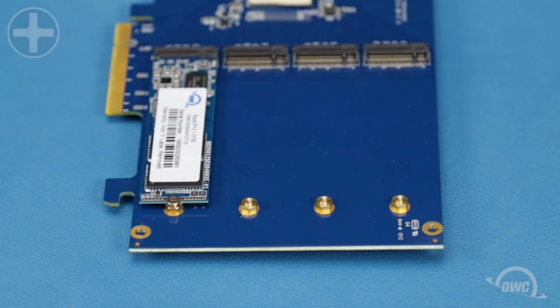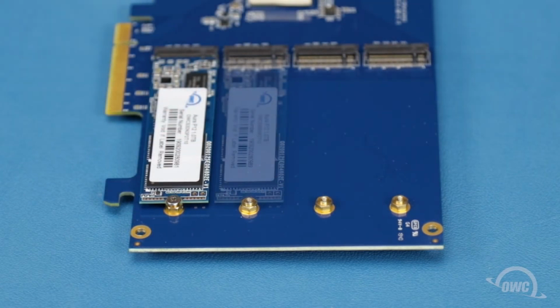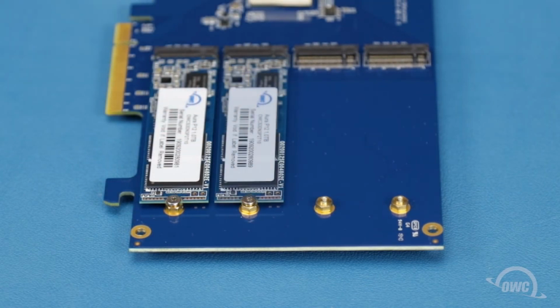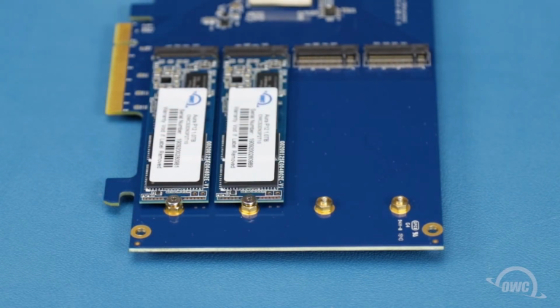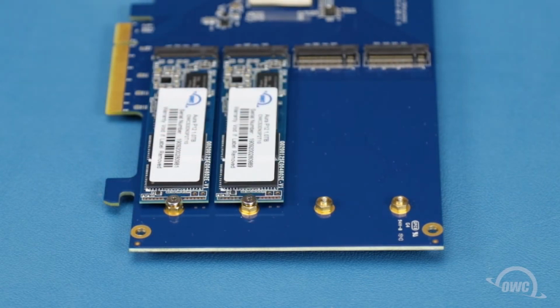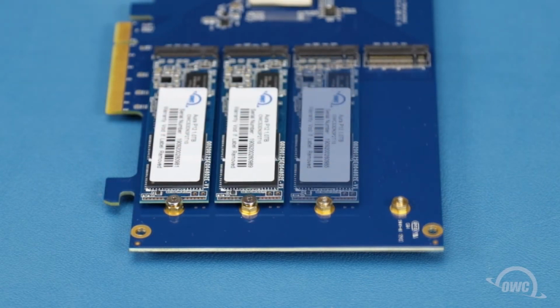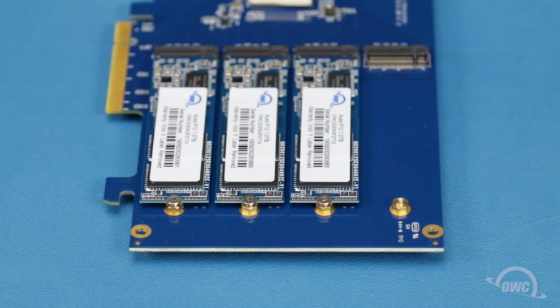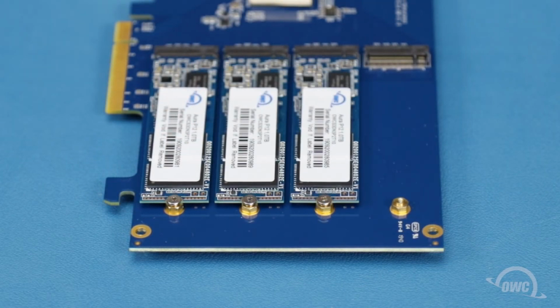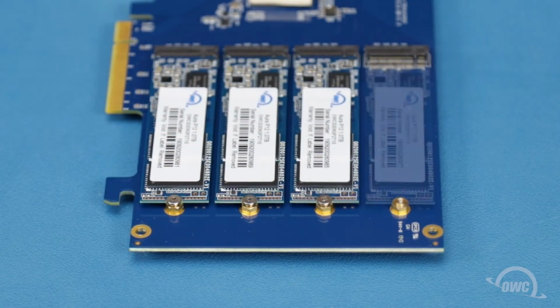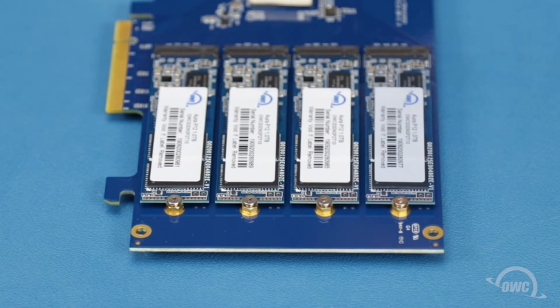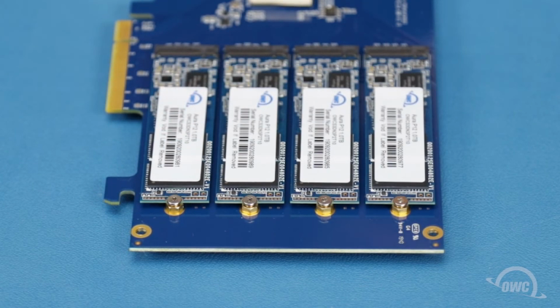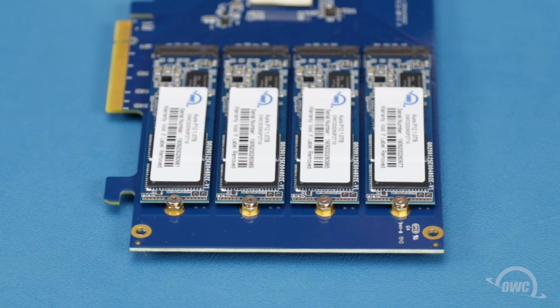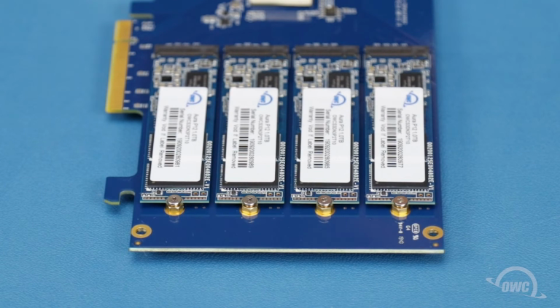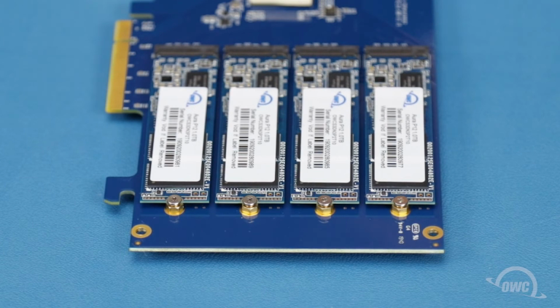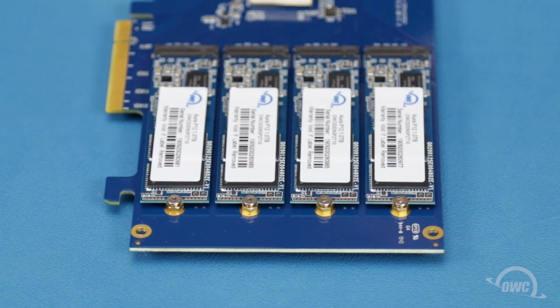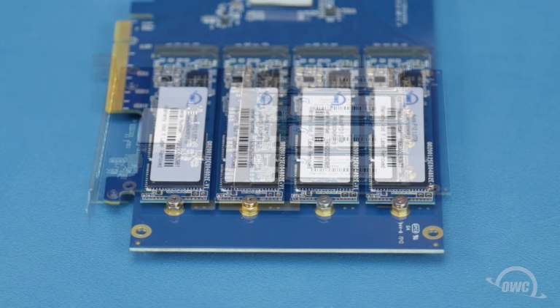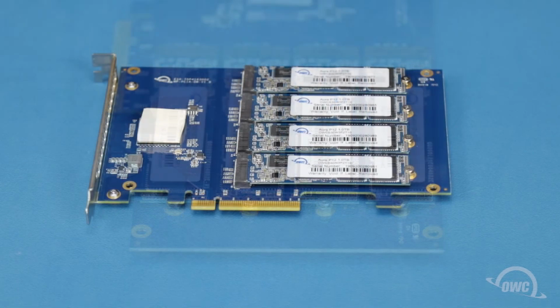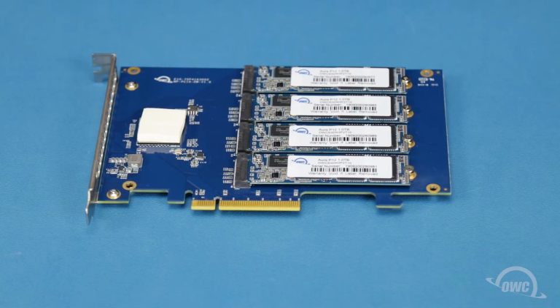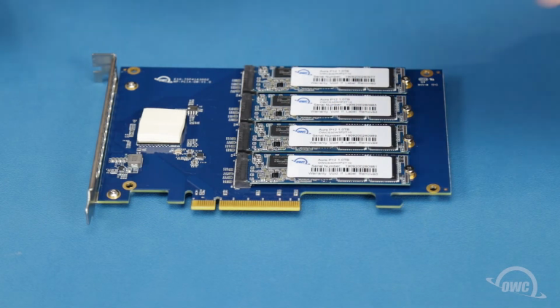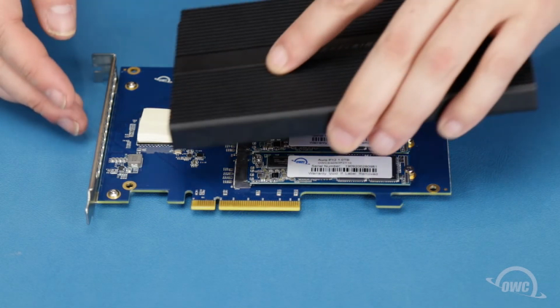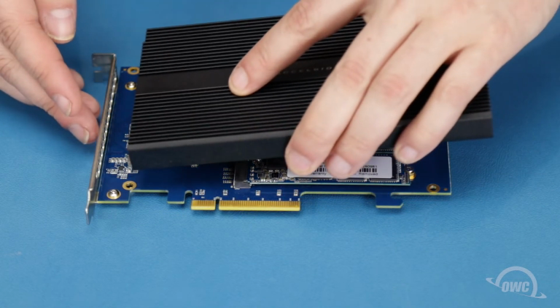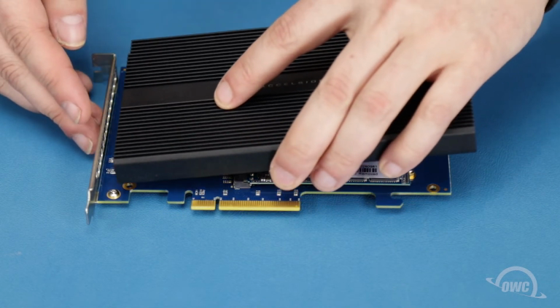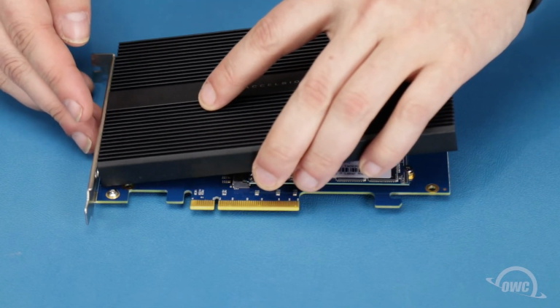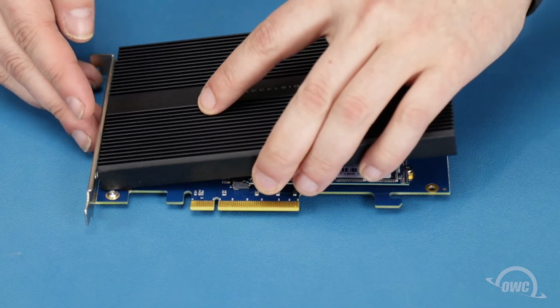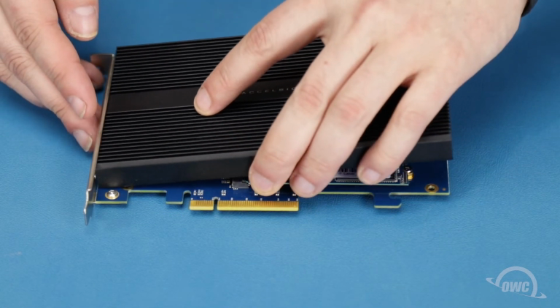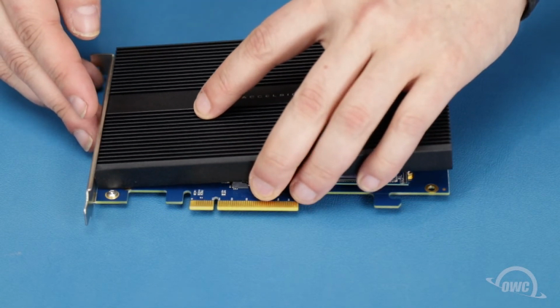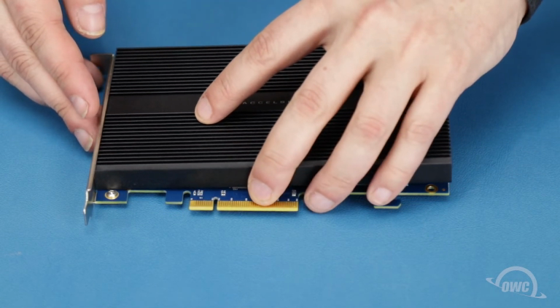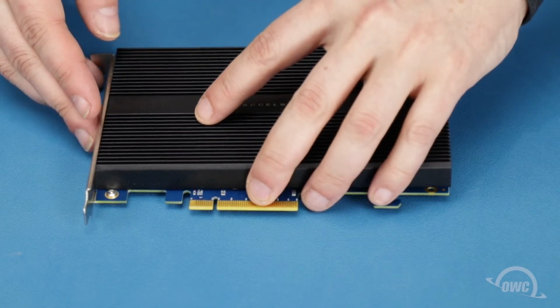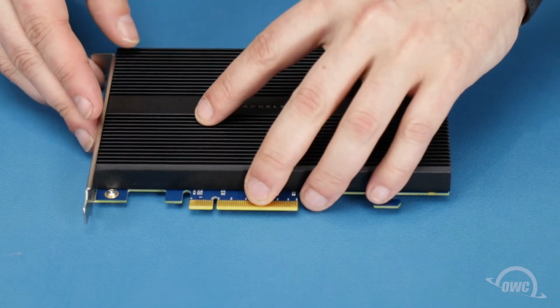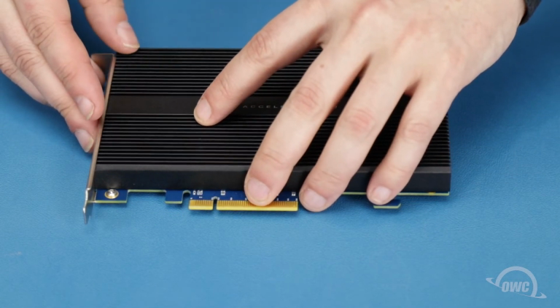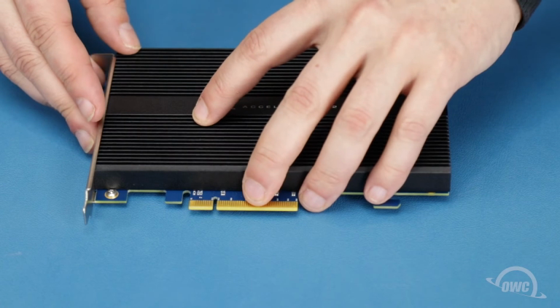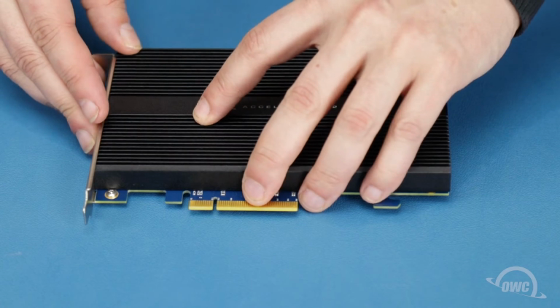Do the same thing for the rest of the SSDs. Set the heat sink back into place, making sure it sits flush against the card.